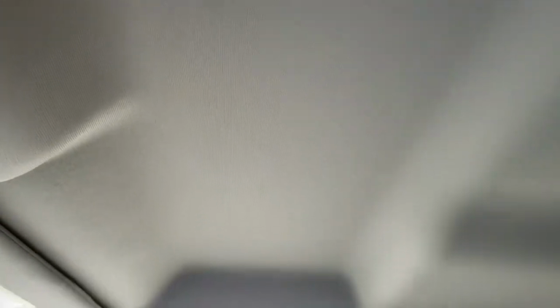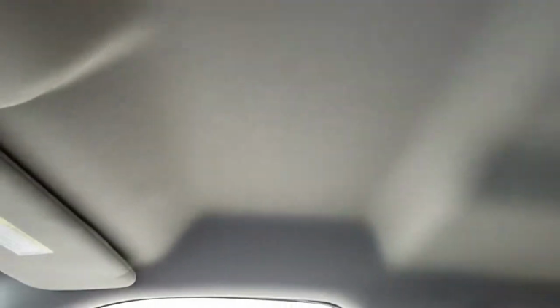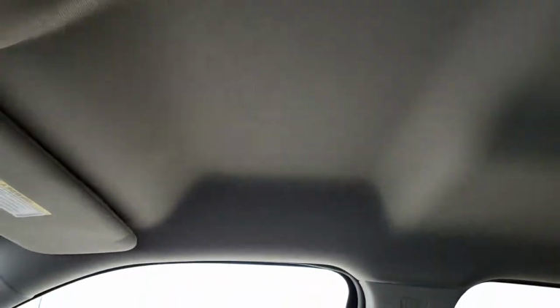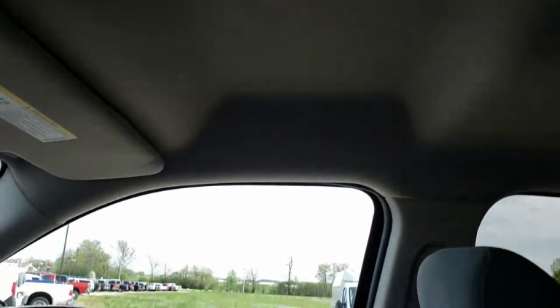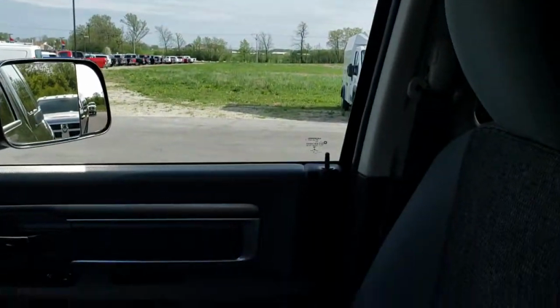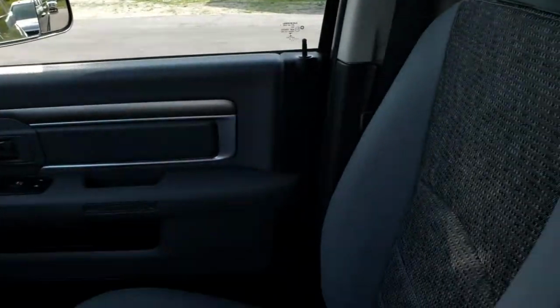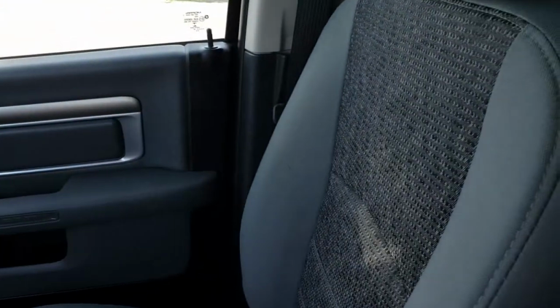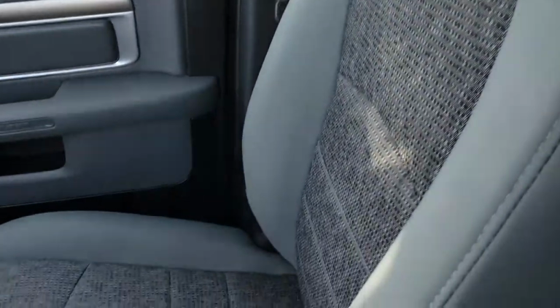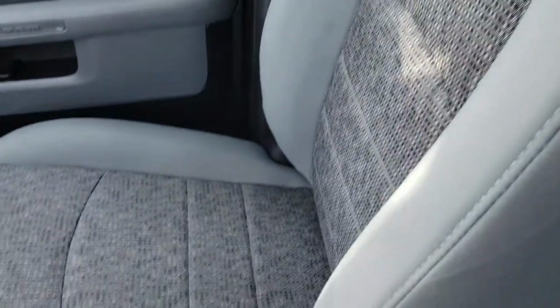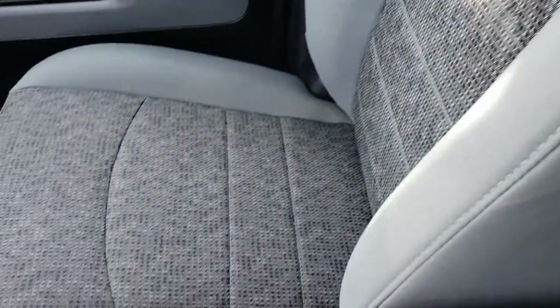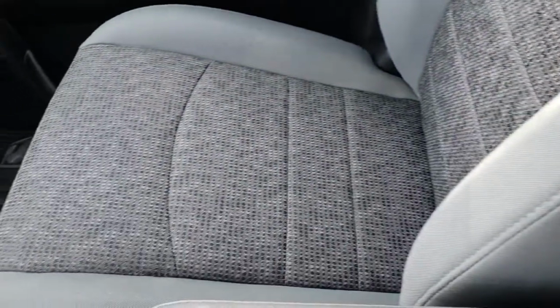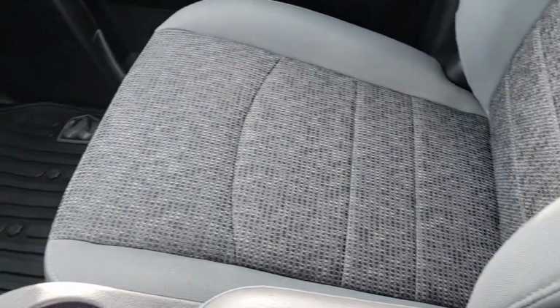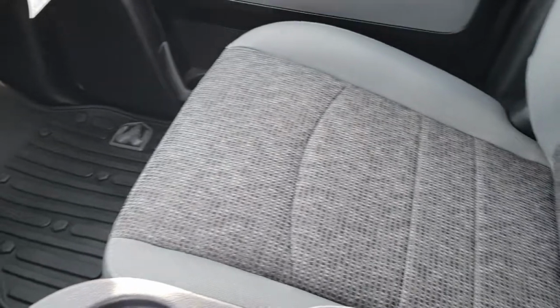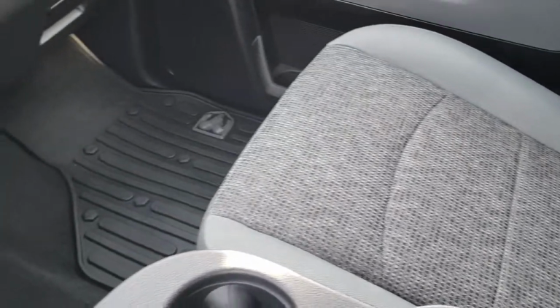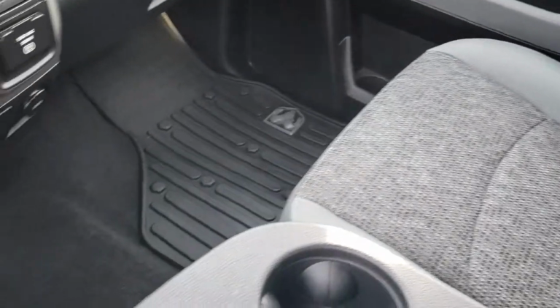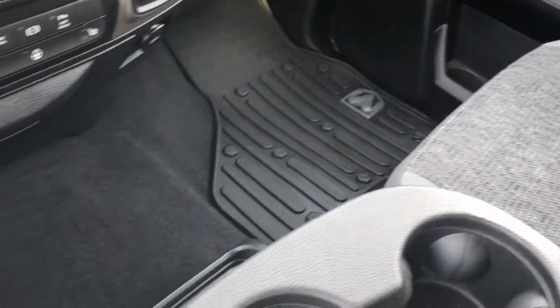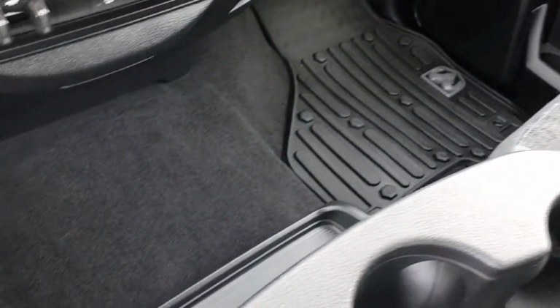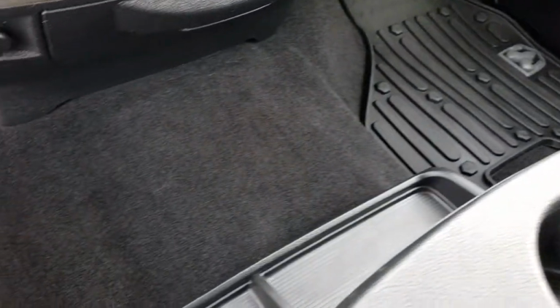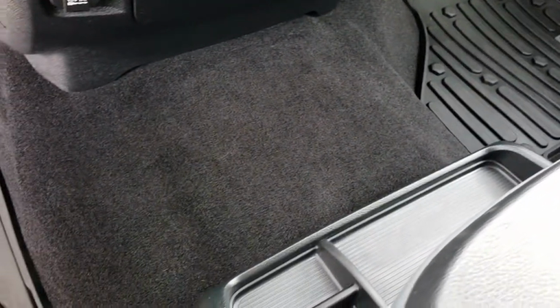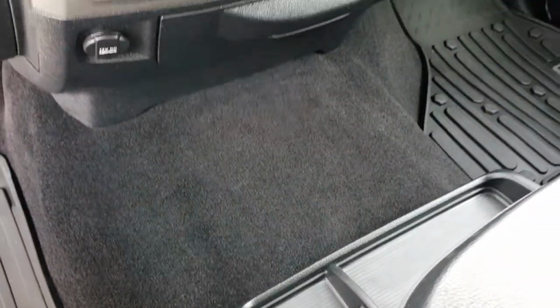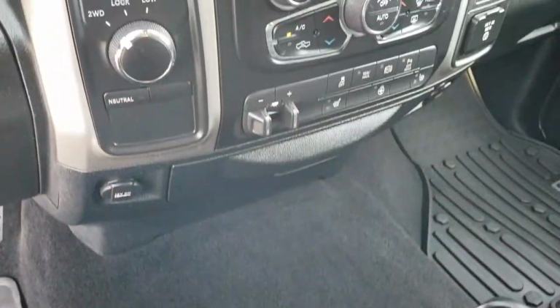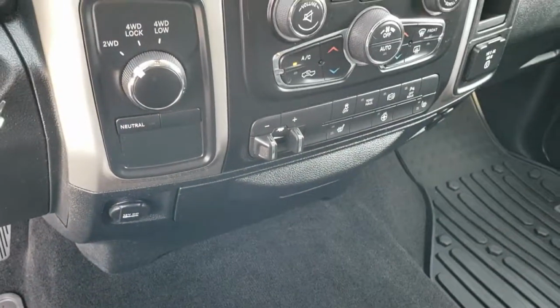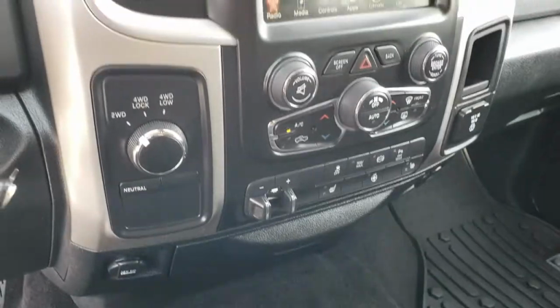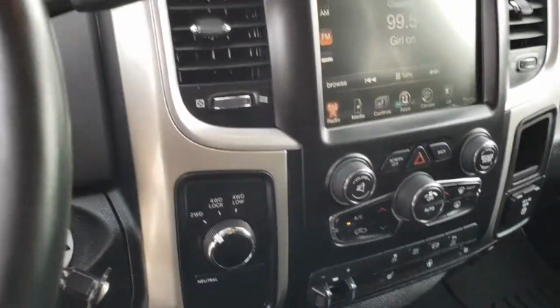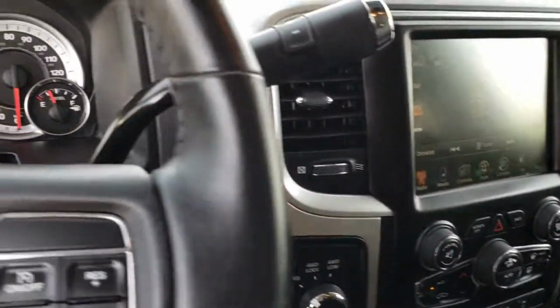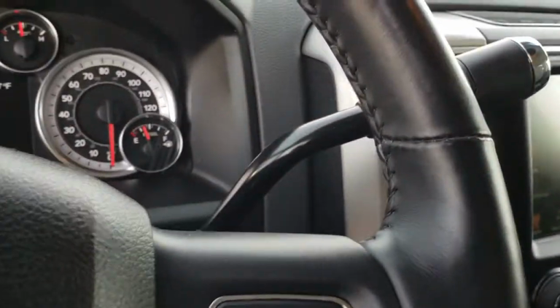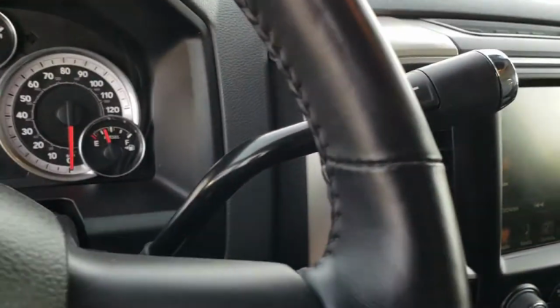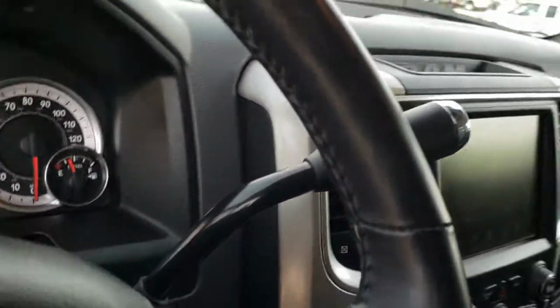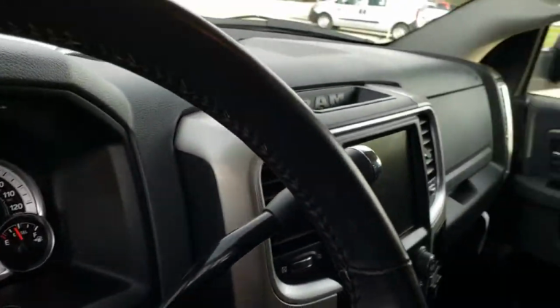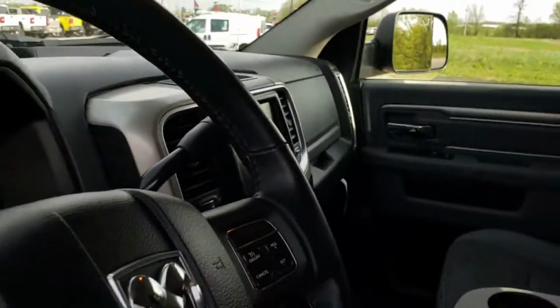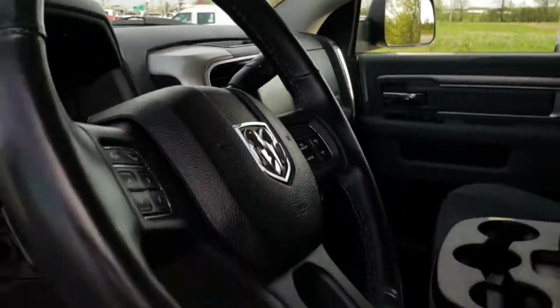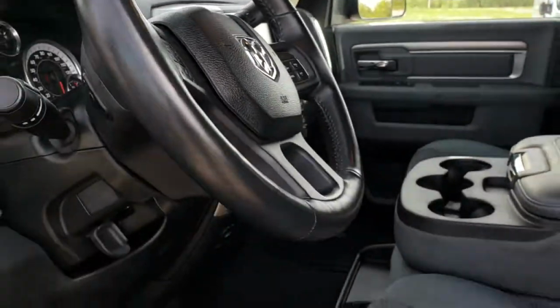Headliner is nice and clean. Passenger seat has no rips or tears — very clean inside this truck. Carpeting is in excellent condition, and it is the 40/20/40 split bench seating.